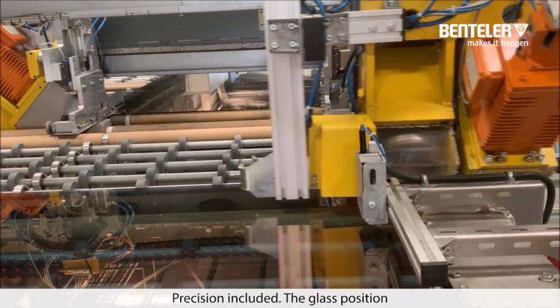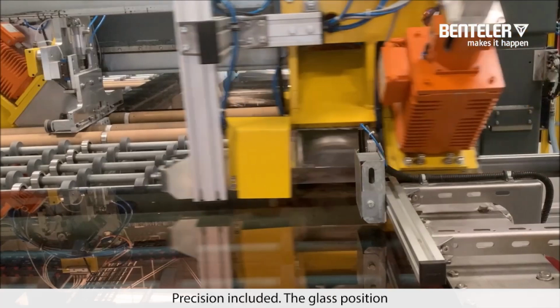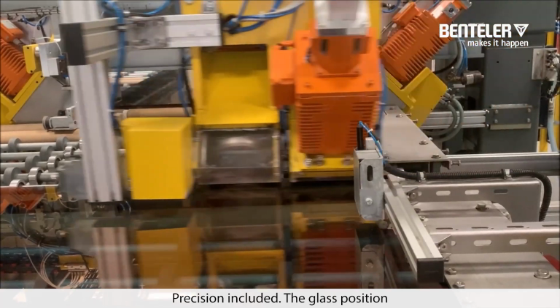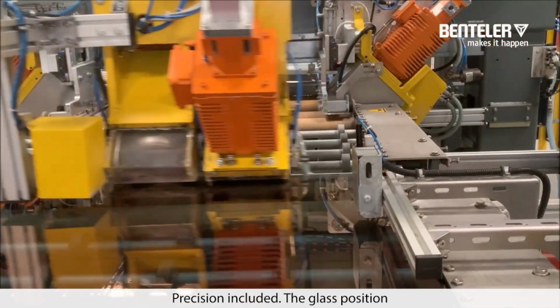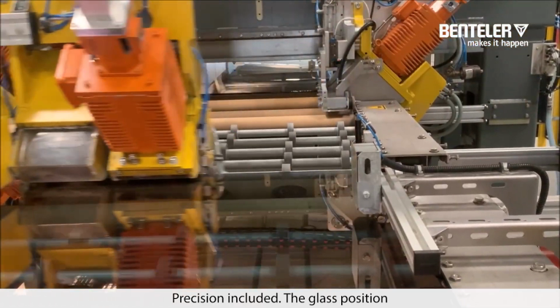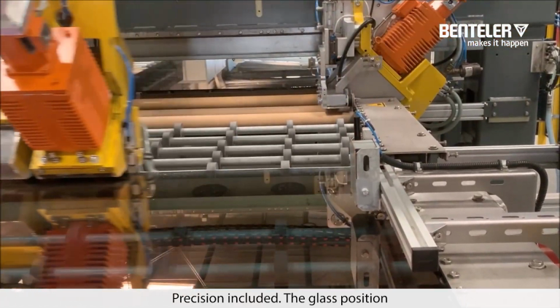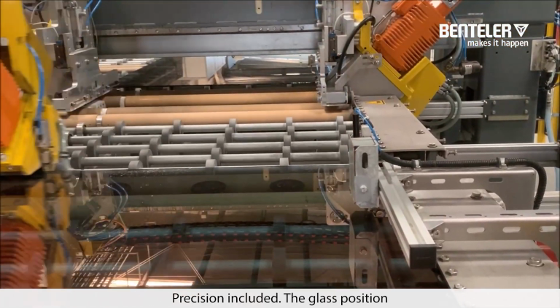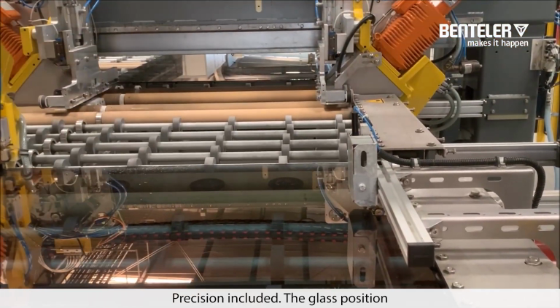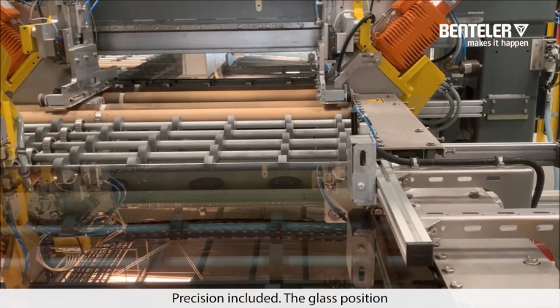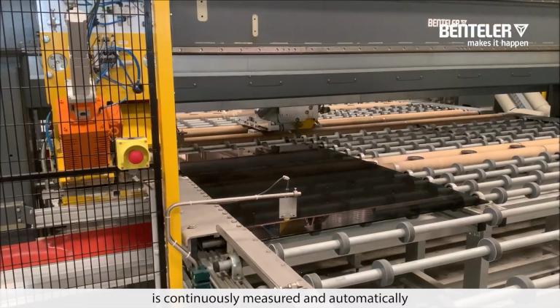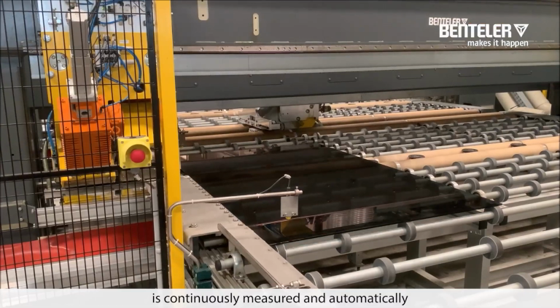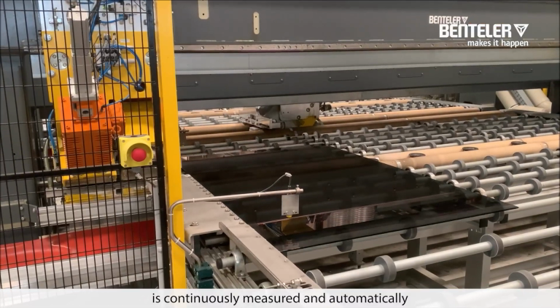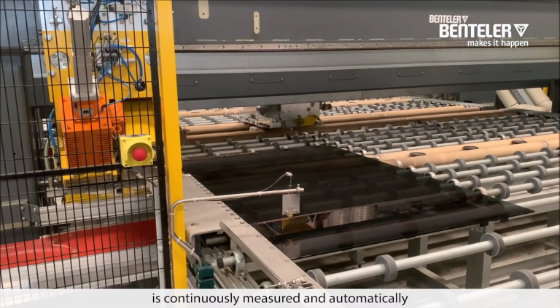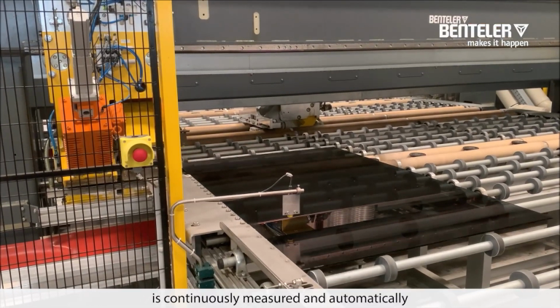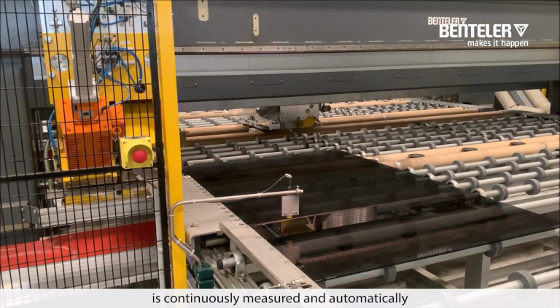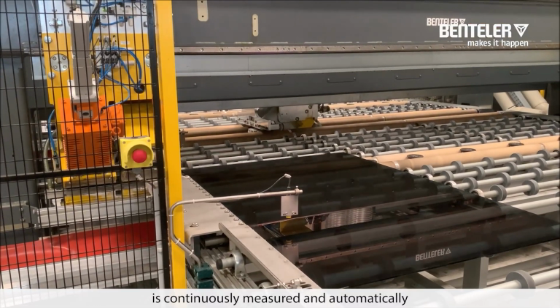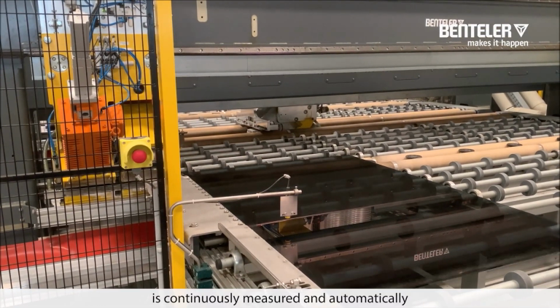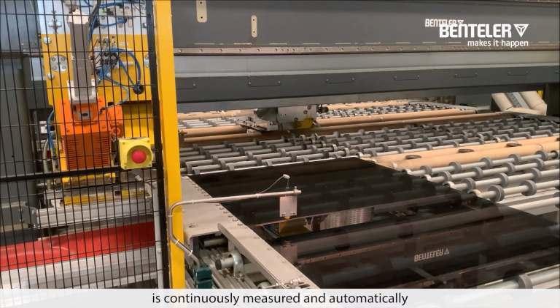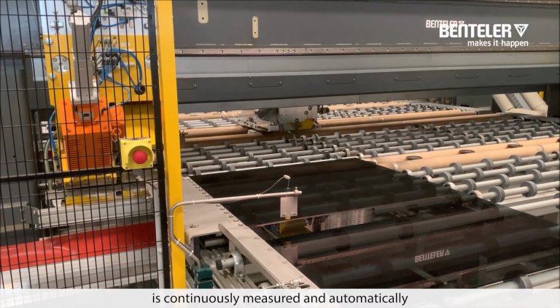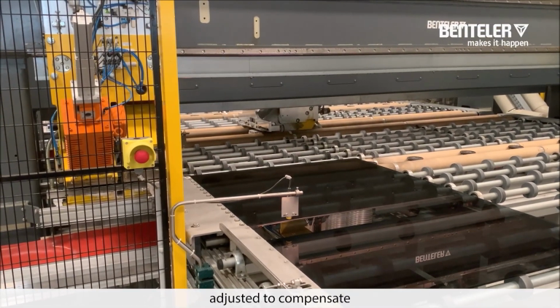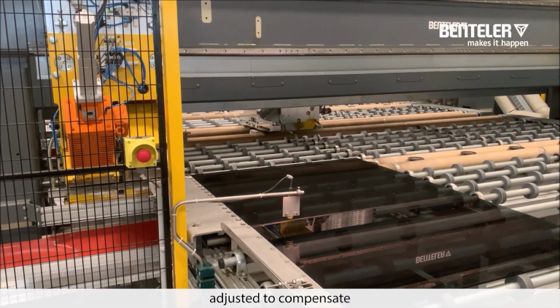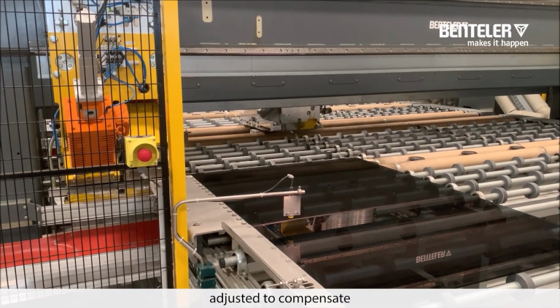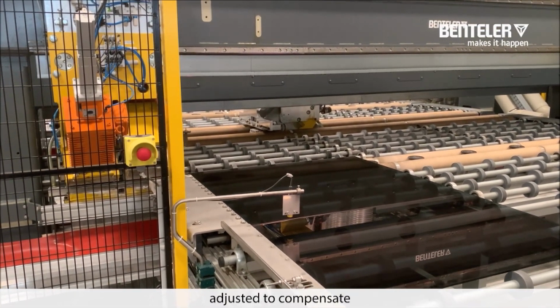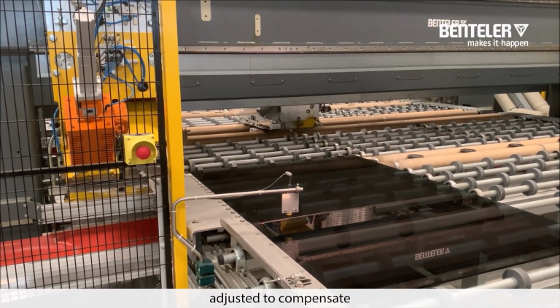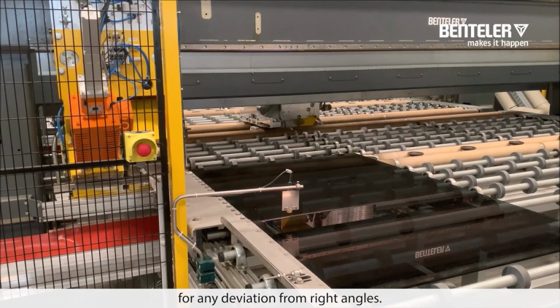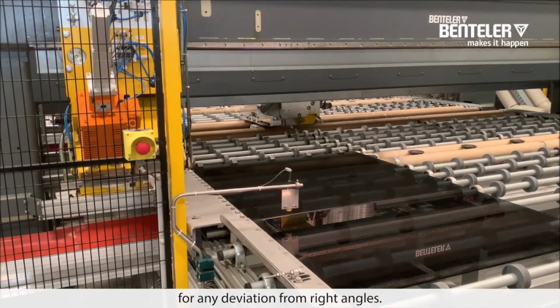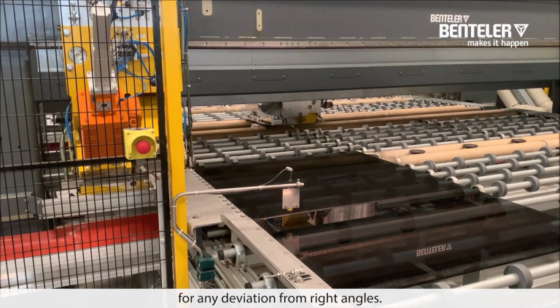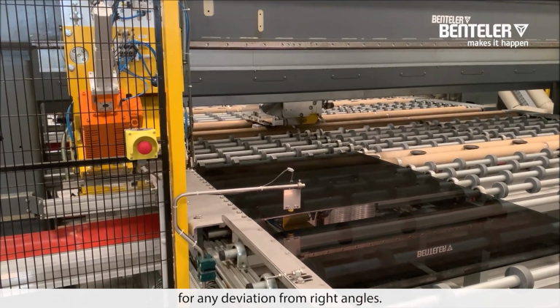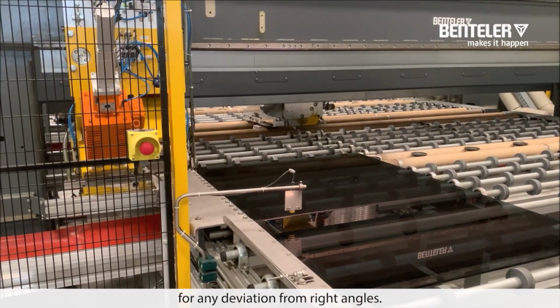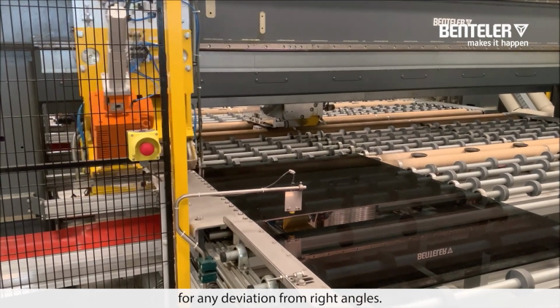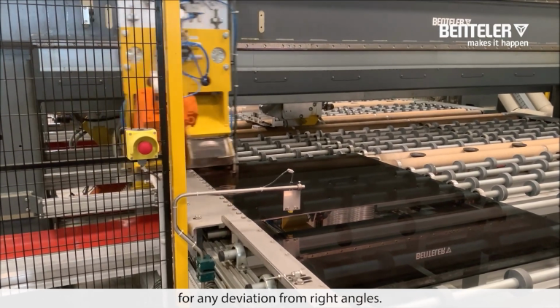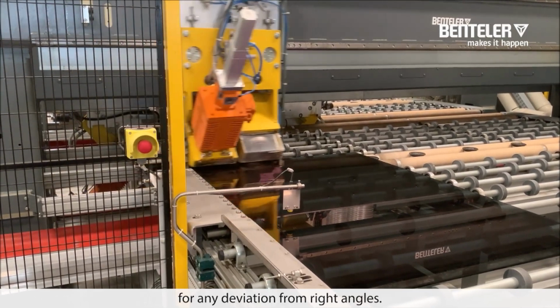Precision included: the glass position is continuously measured and automatically adjusted to compensate for any deviation from right angles.